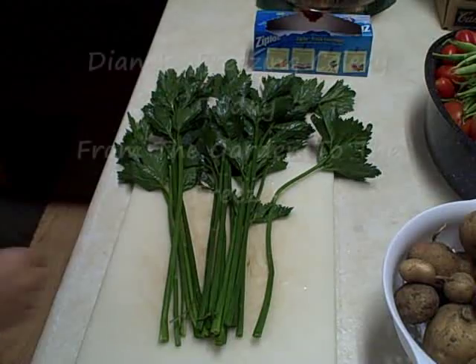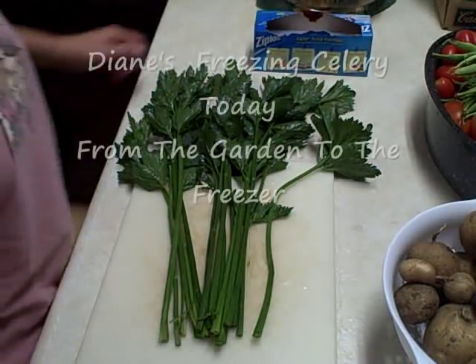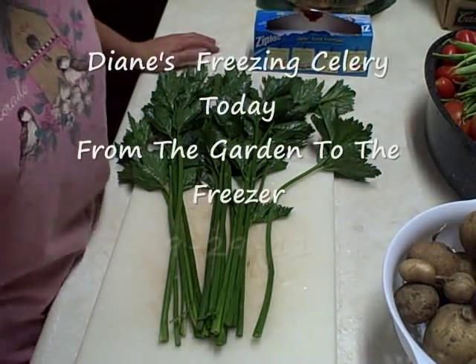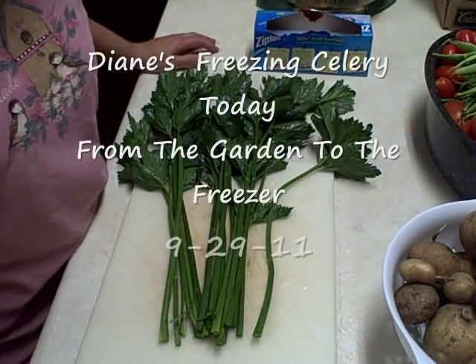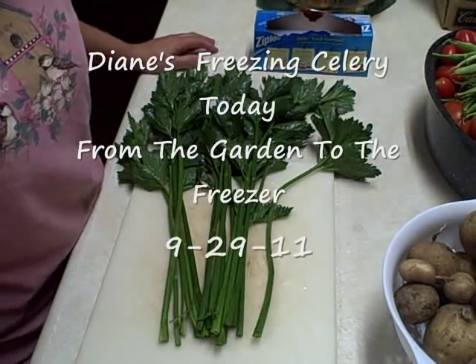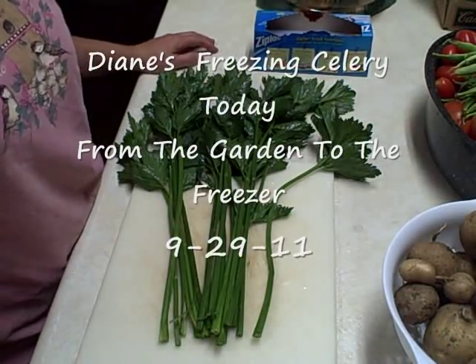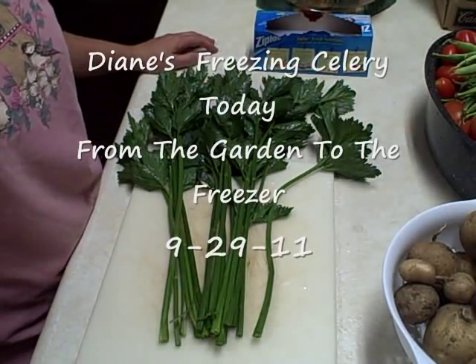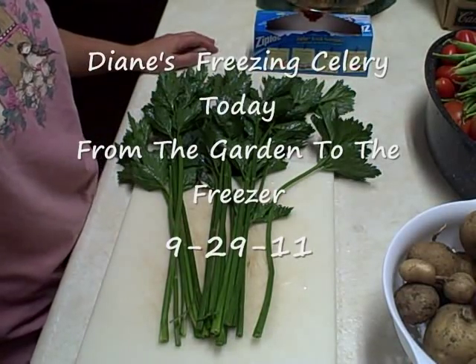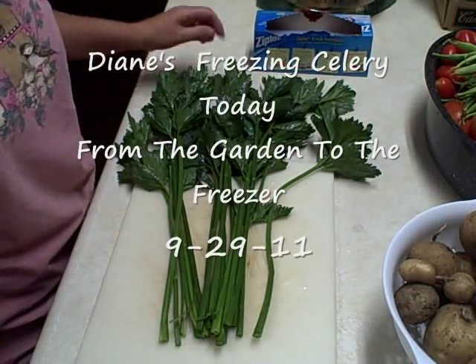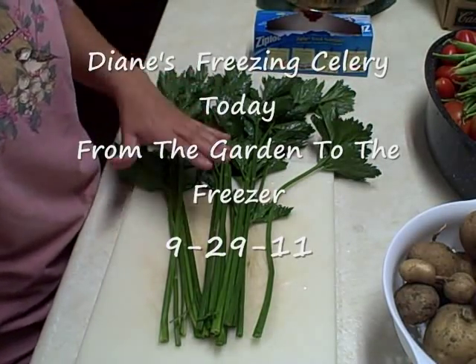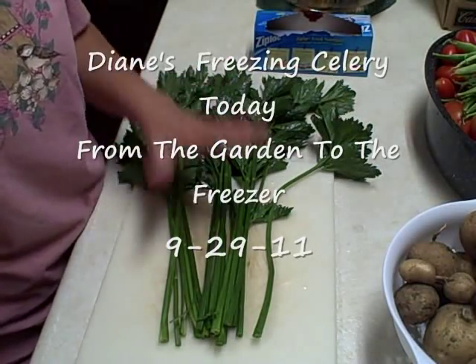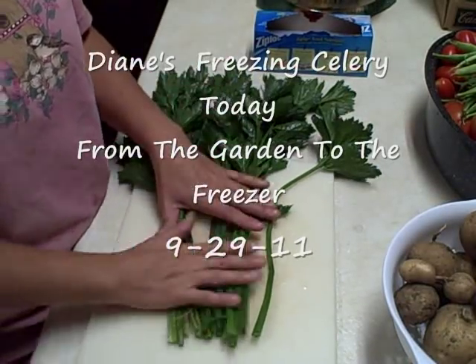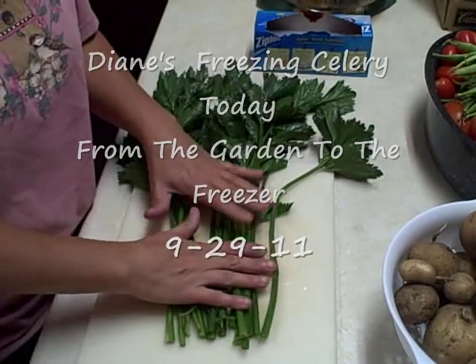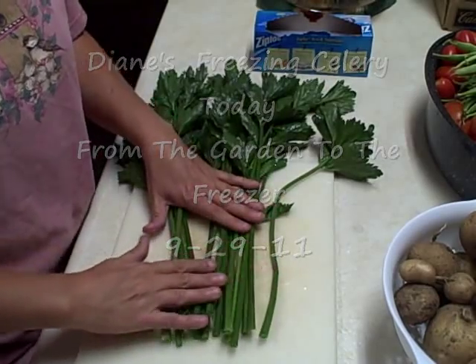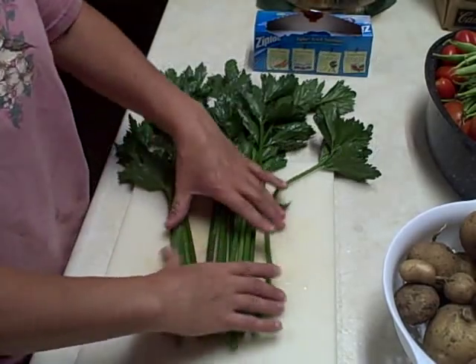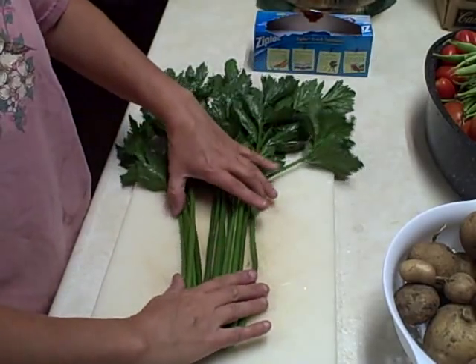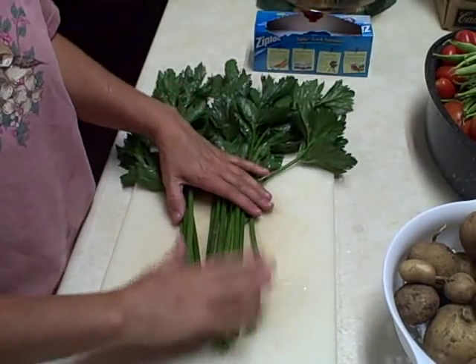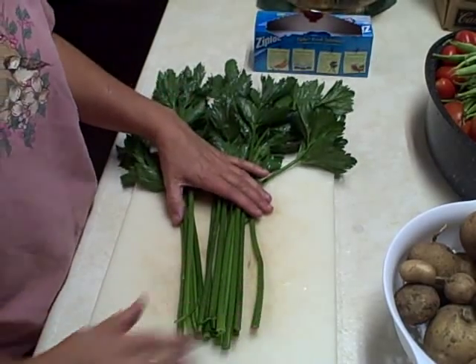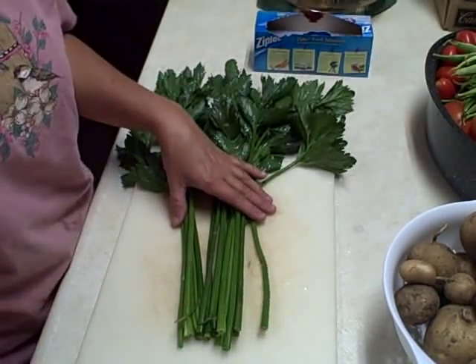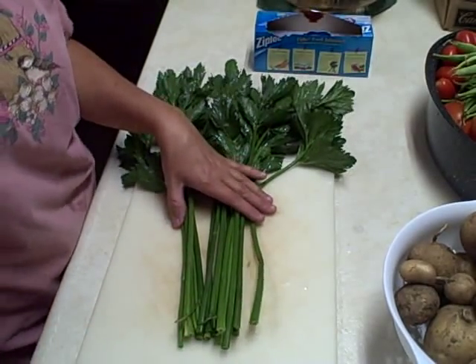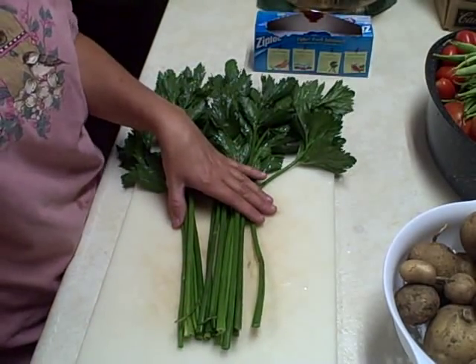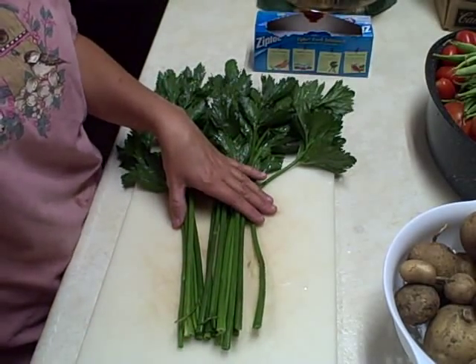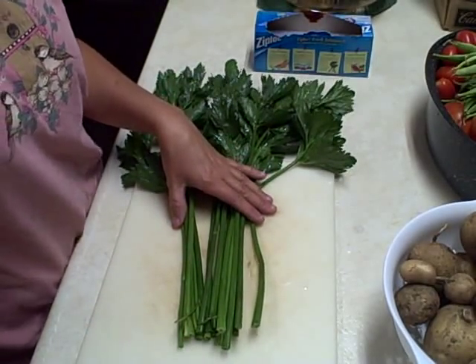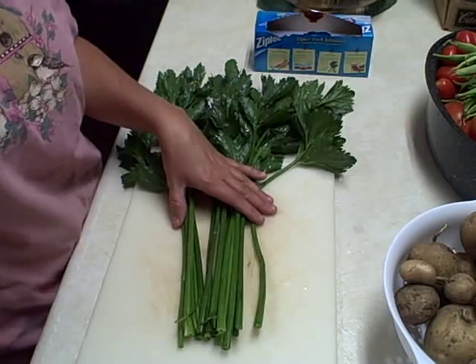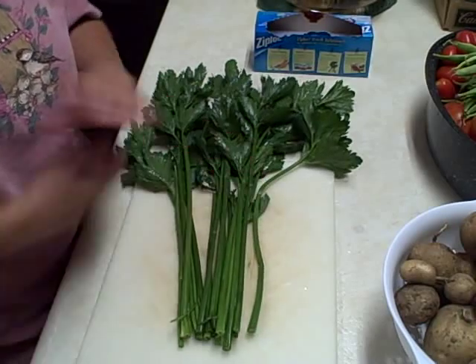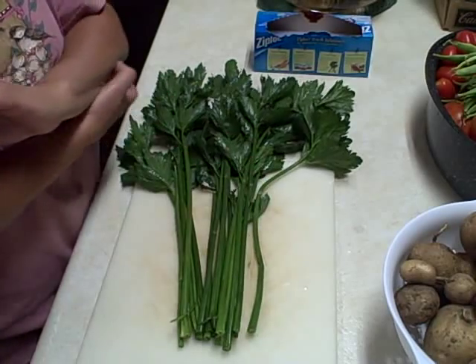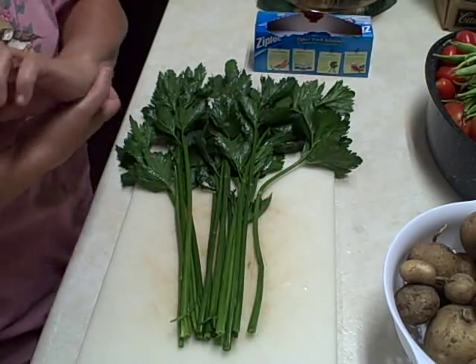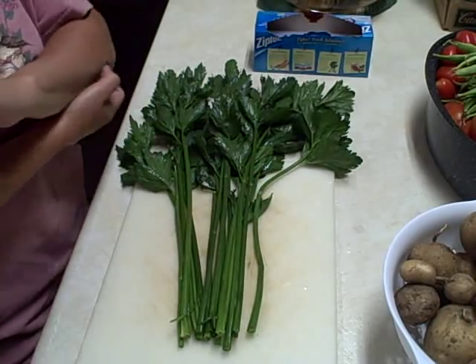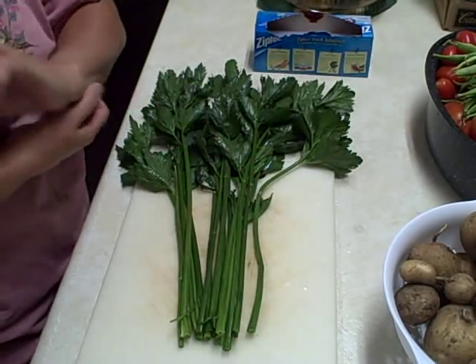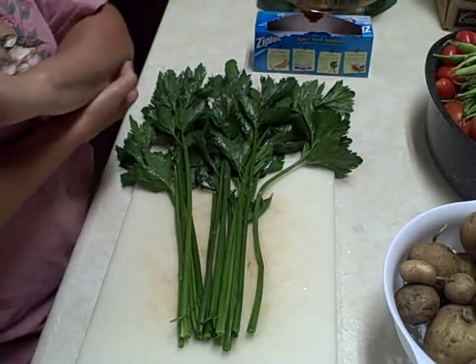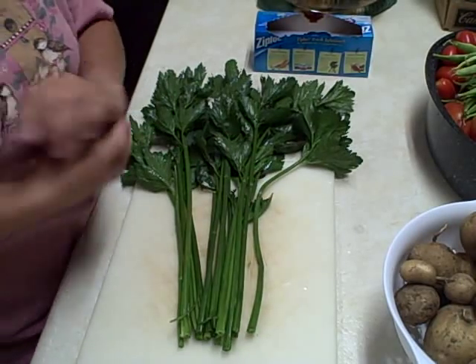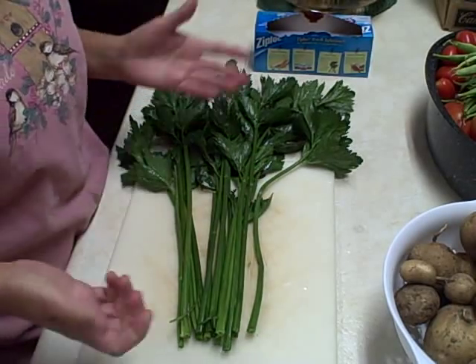Hi everyone, this is Diane at the Pick a Fence Greenhouse and Gardens. Today we are going to be putting some celery away — I'm actually going to freeze it. I did a little research online. You can either blanch your celery or just freeze it whole.